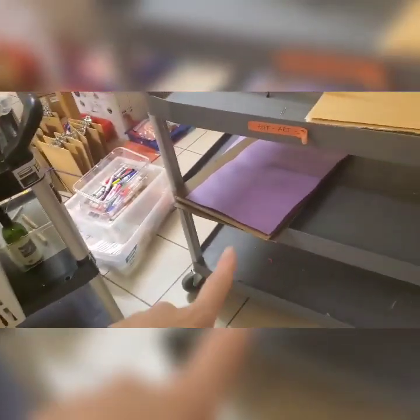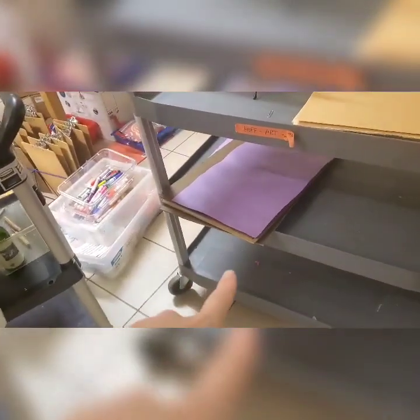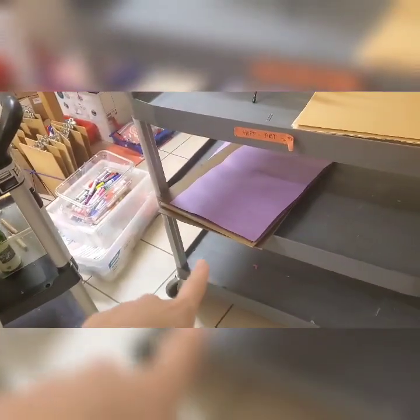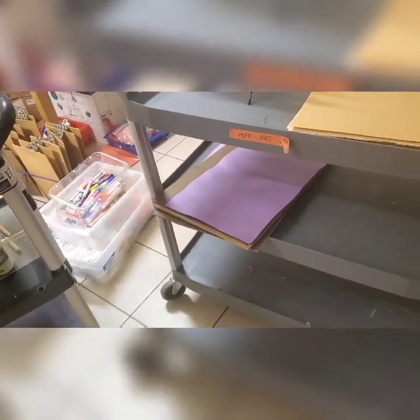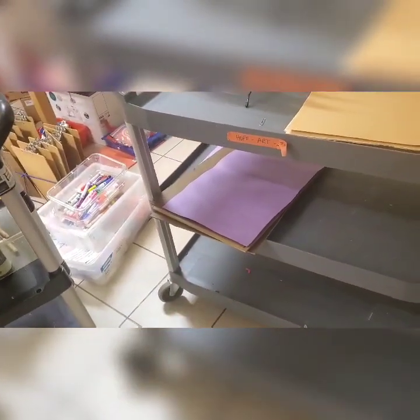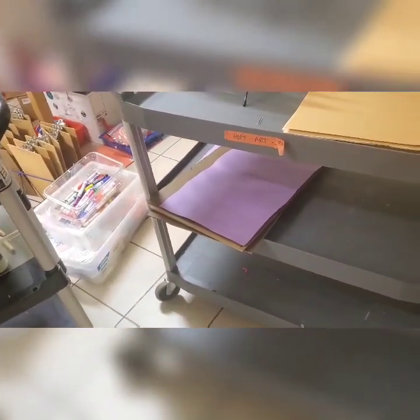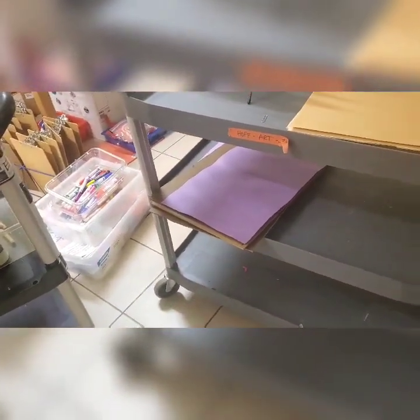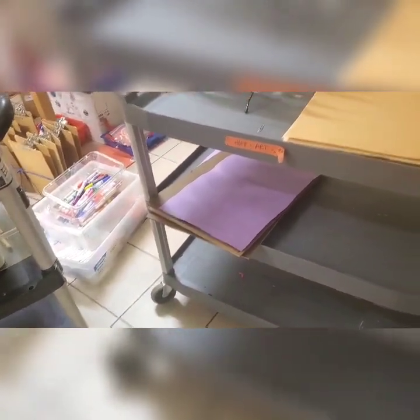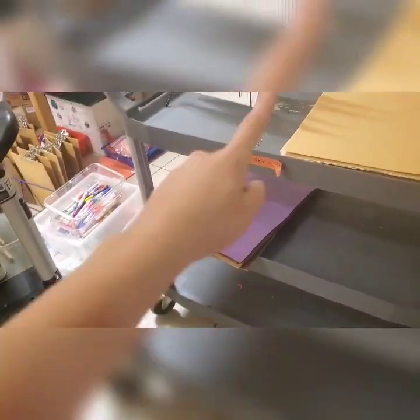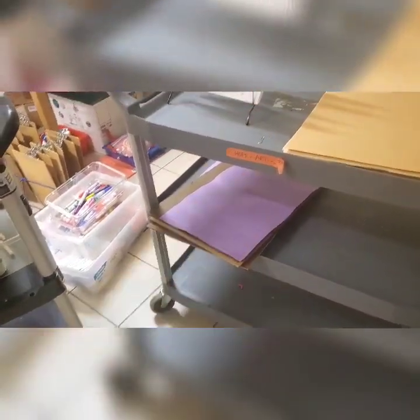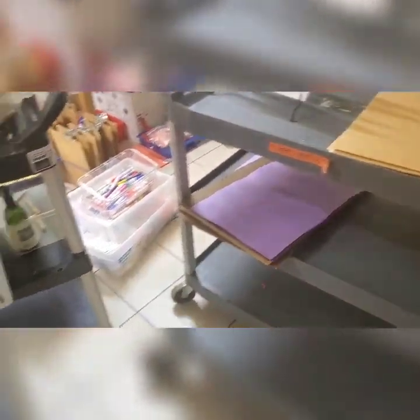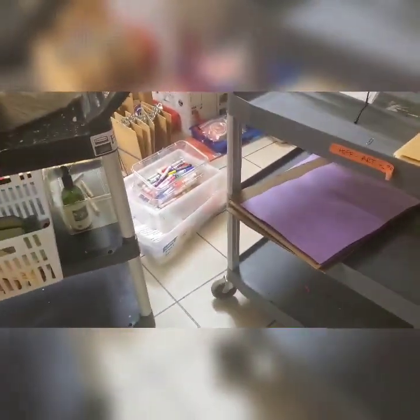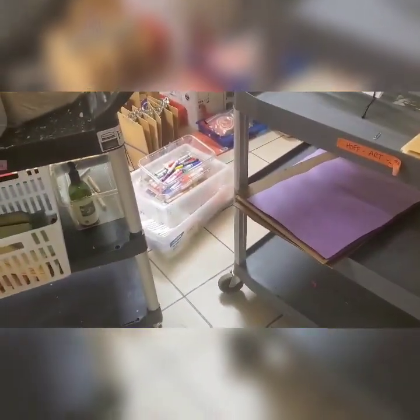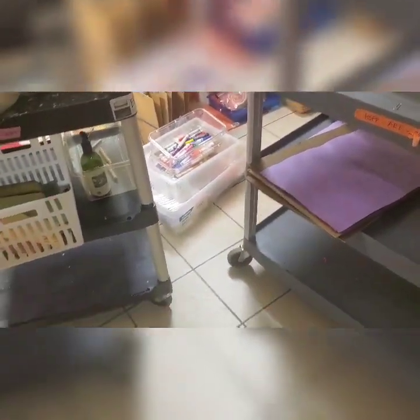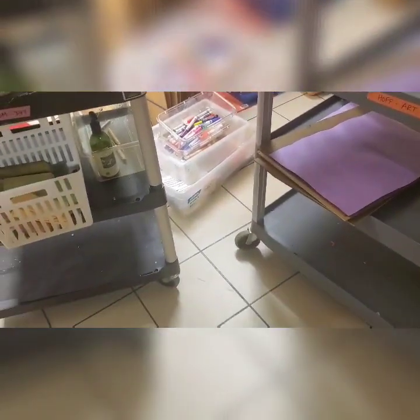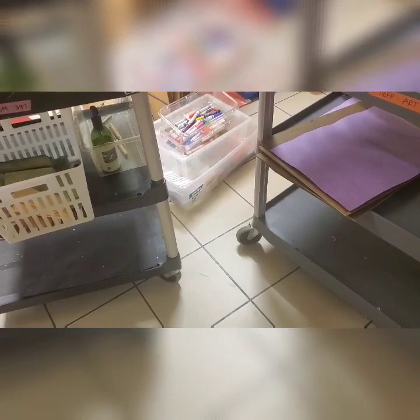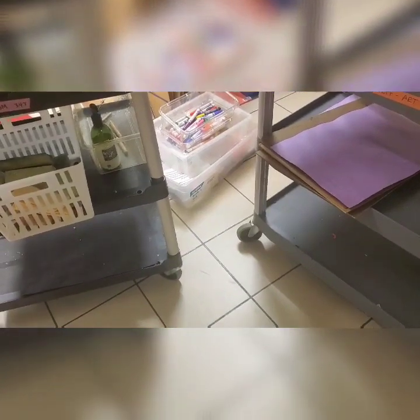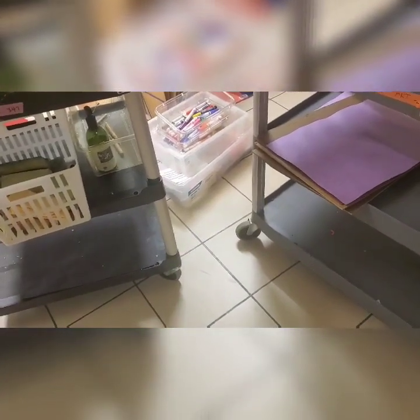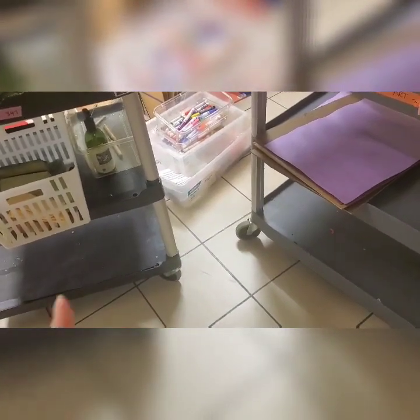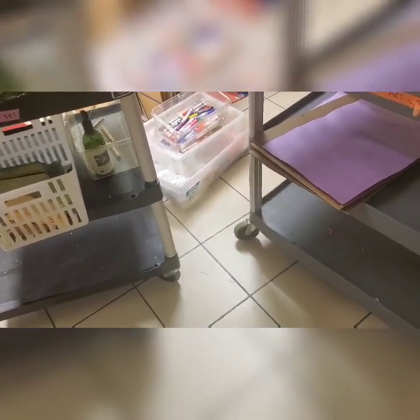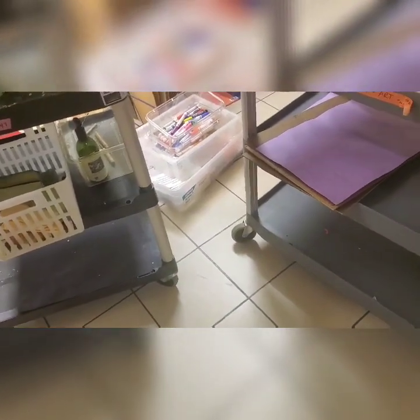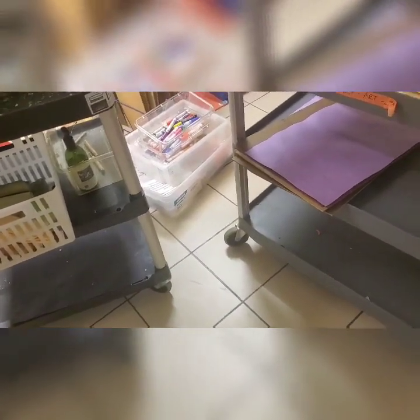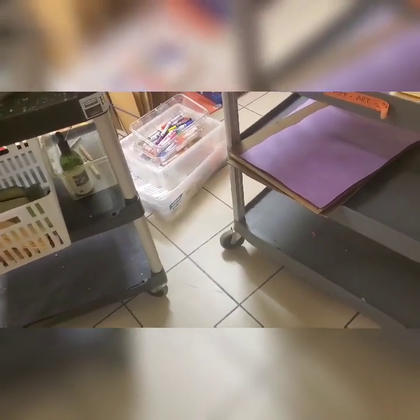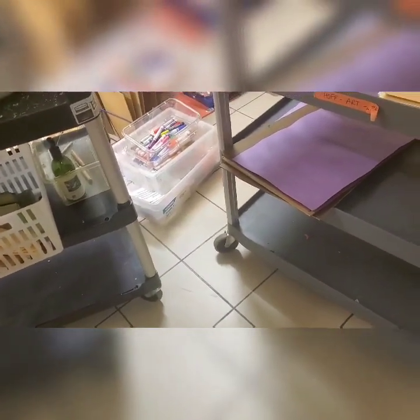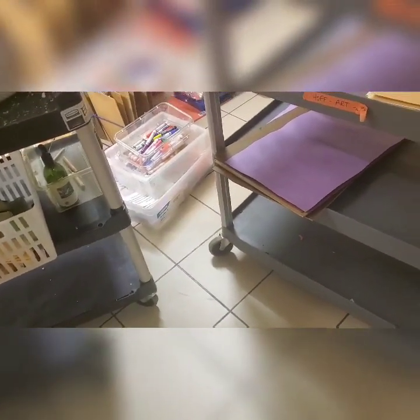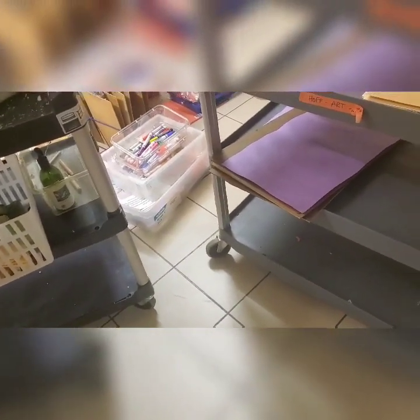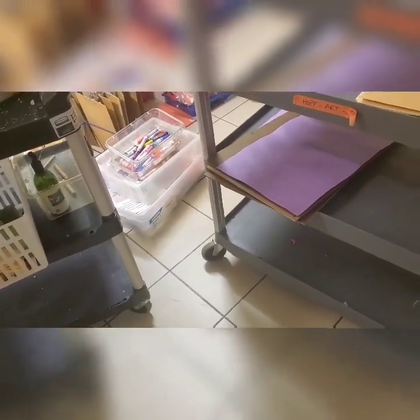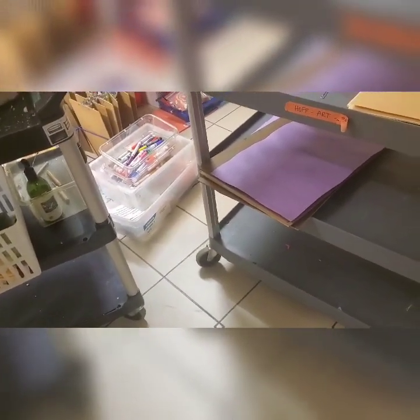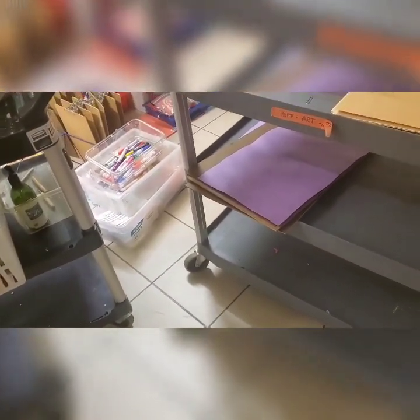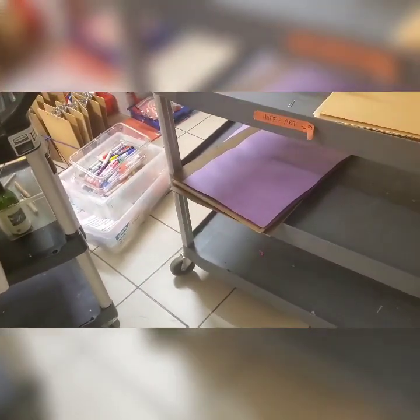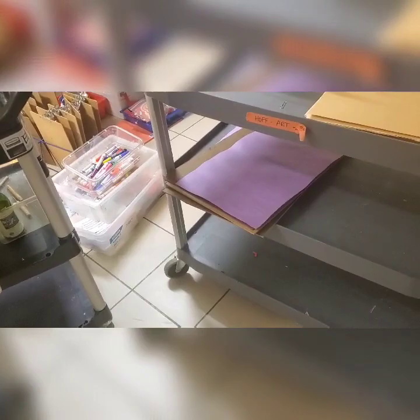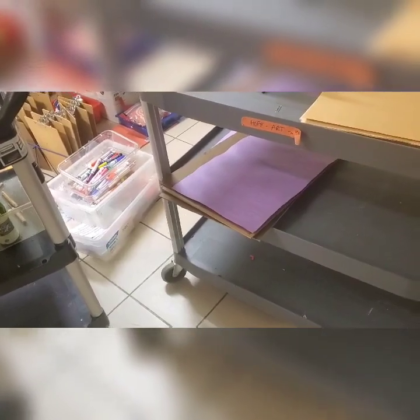I'm double-carting it today, and then I'll unload the boards with finished work. Hopefully between the four shelves that'll be enough to fit one class at a time, and then I can unload in an empty classroom between classes.